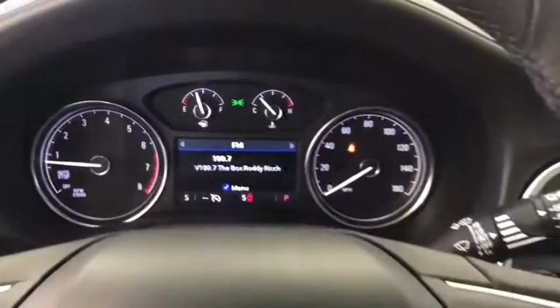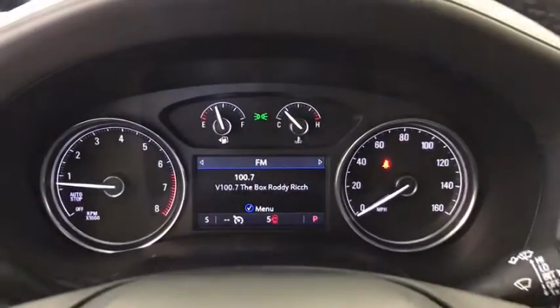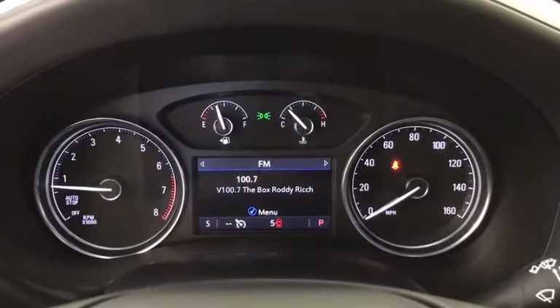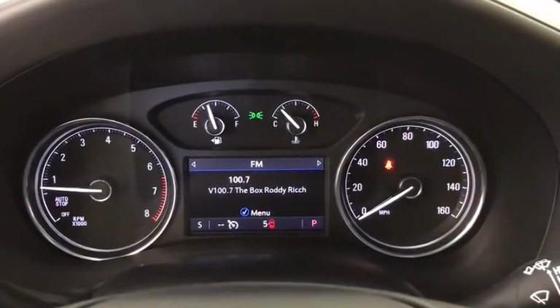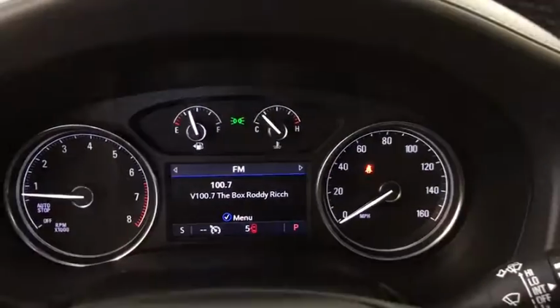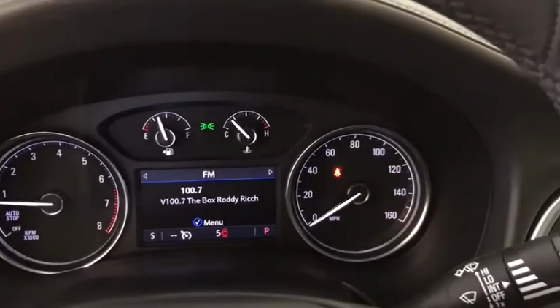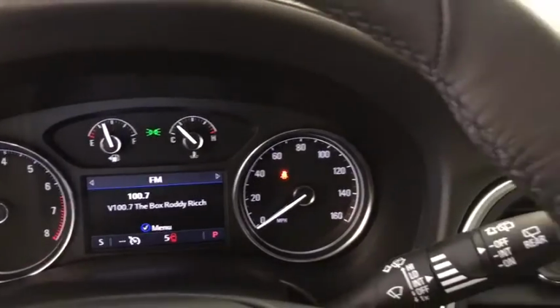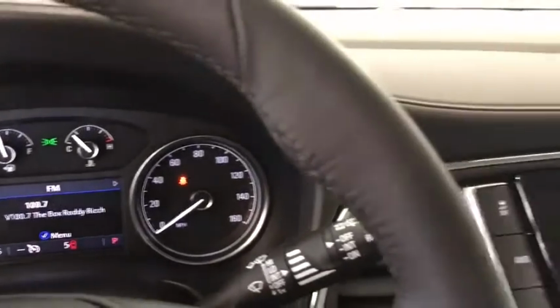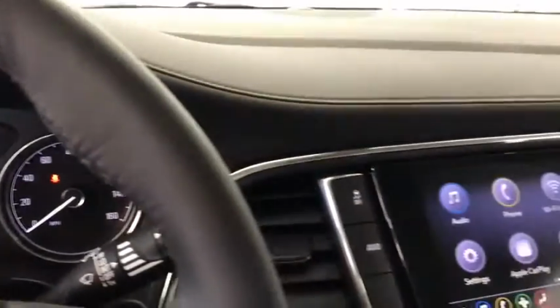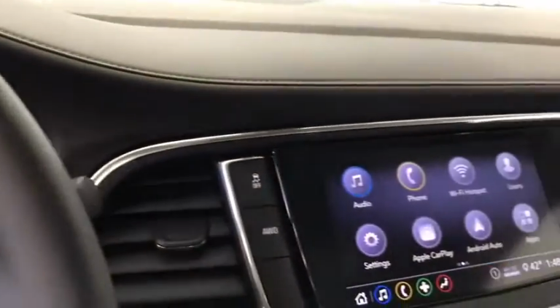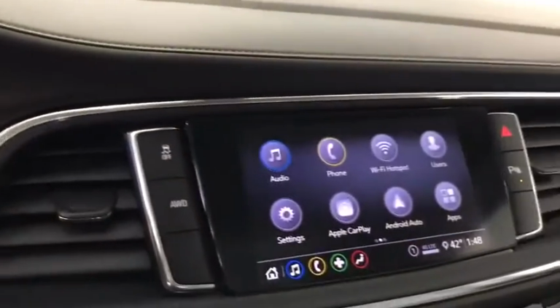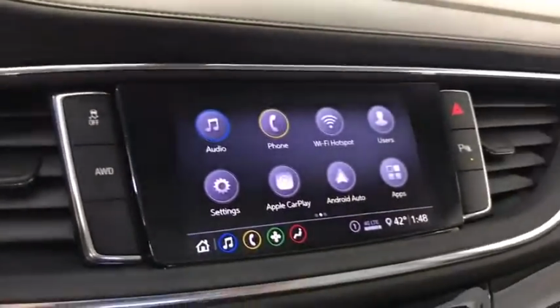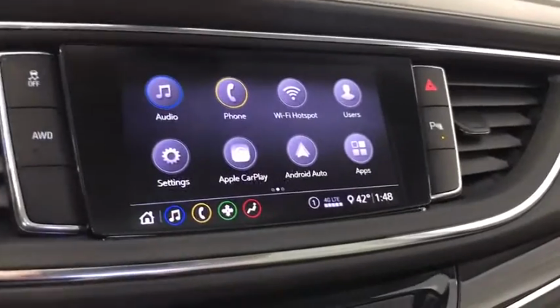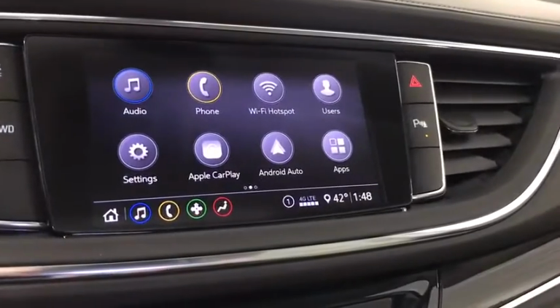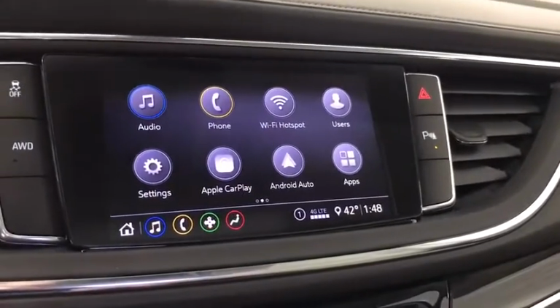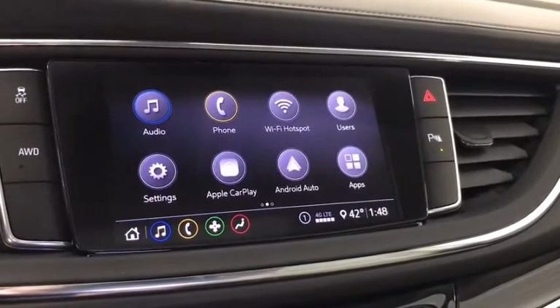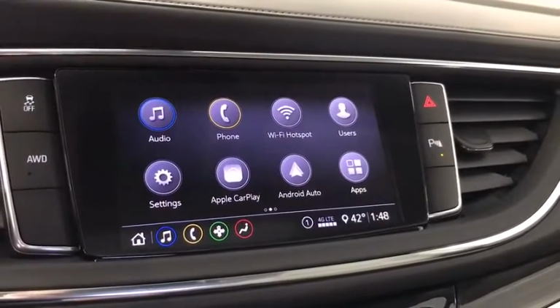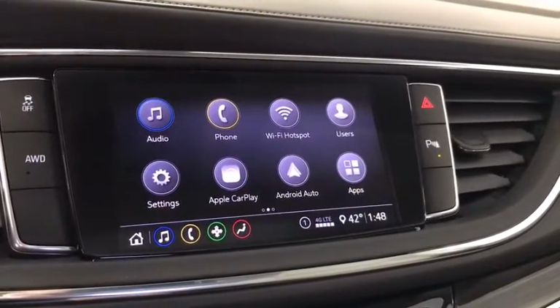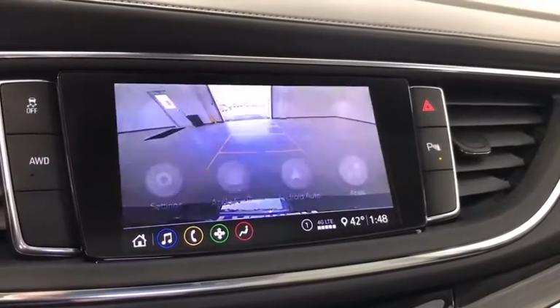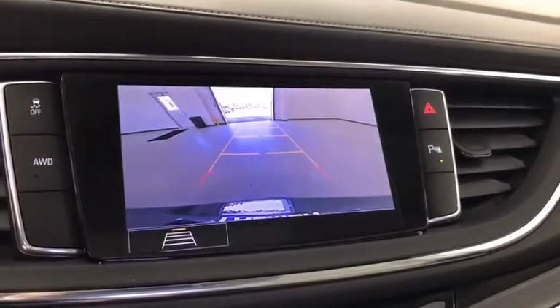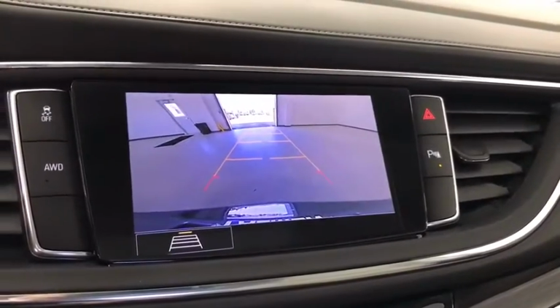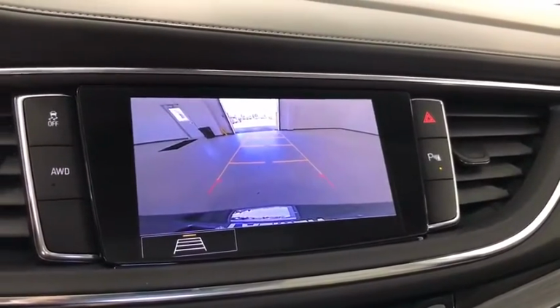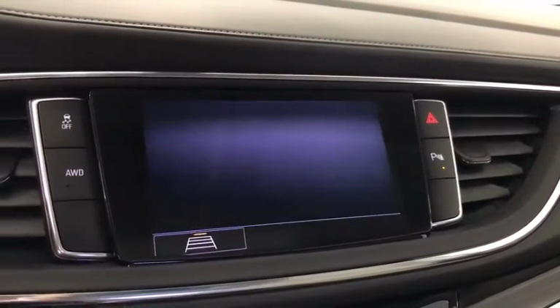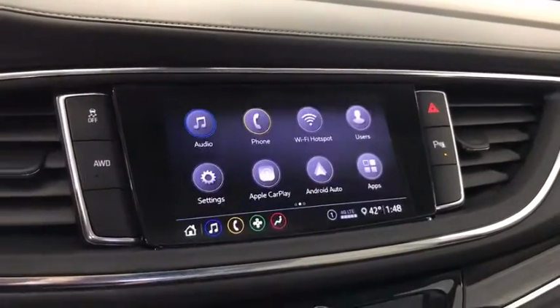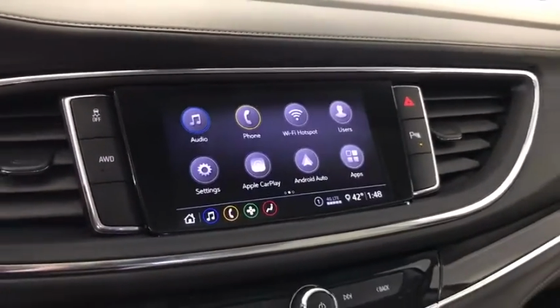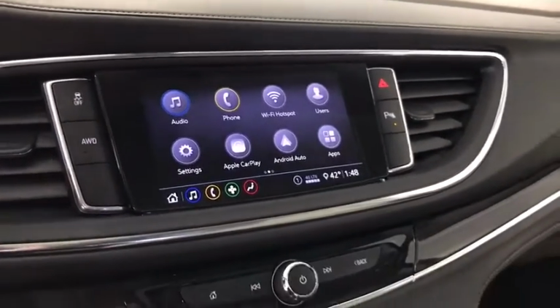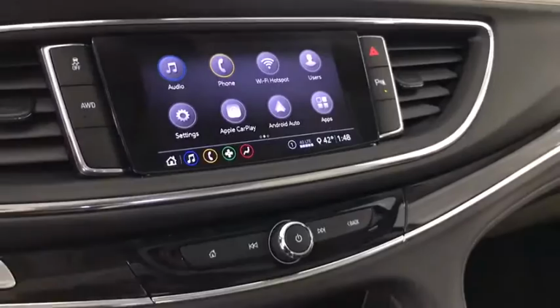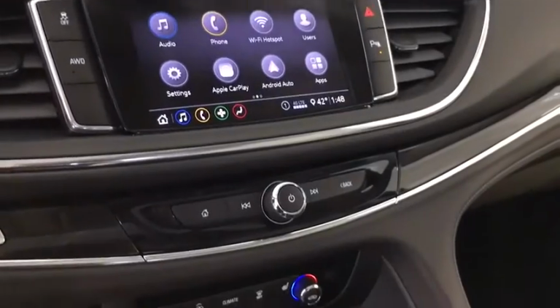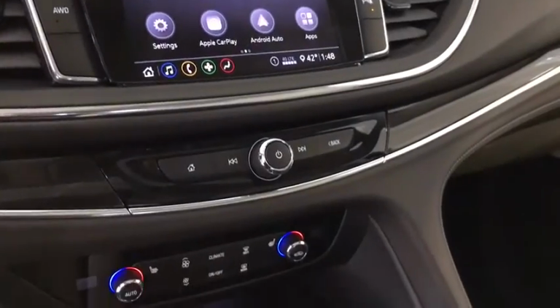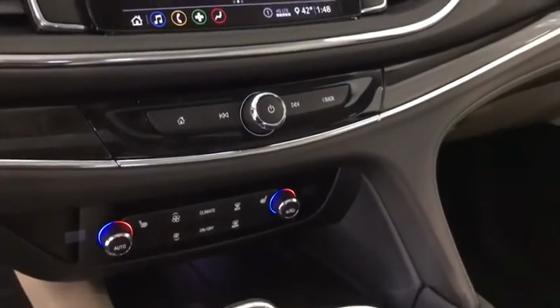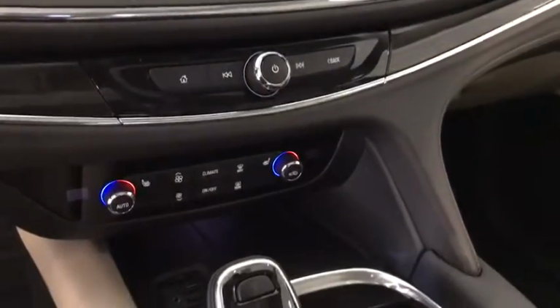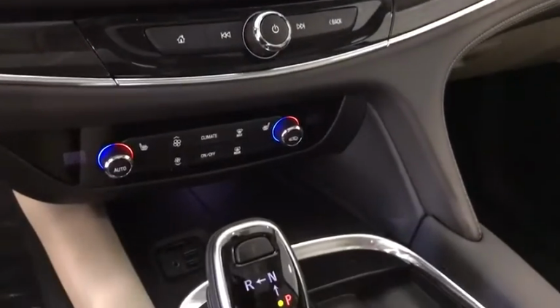Heated front seats, electronic stability control, universal garage door opener, compass, trip computer, security system, rear window defroster, power windows, tachometer.